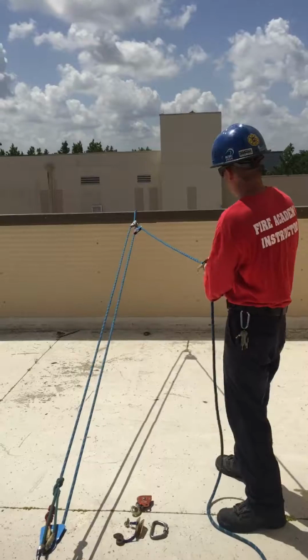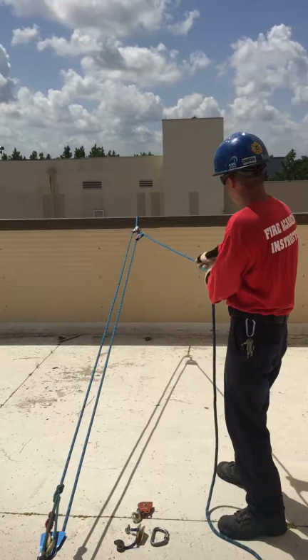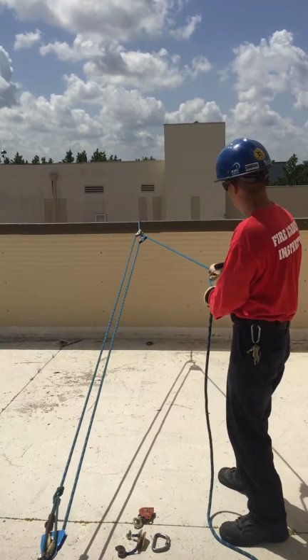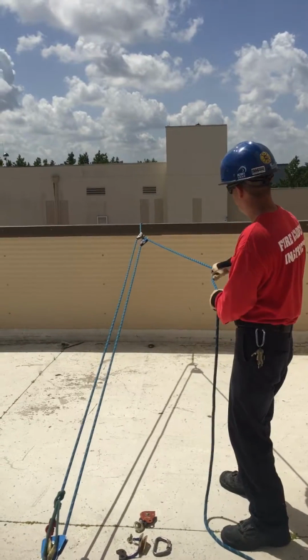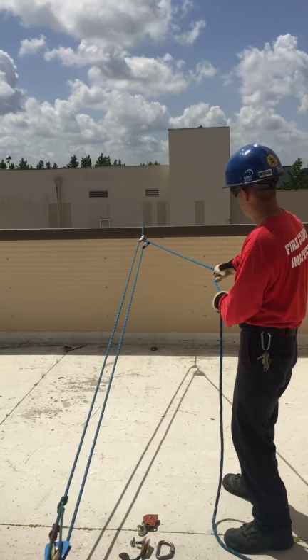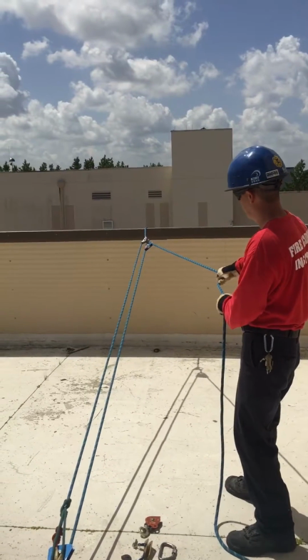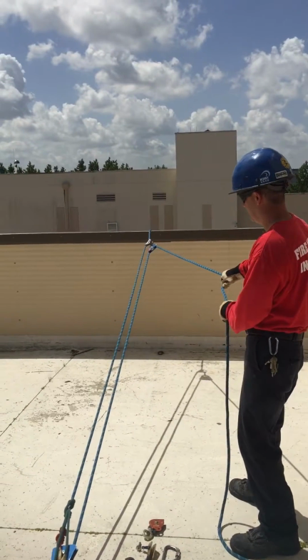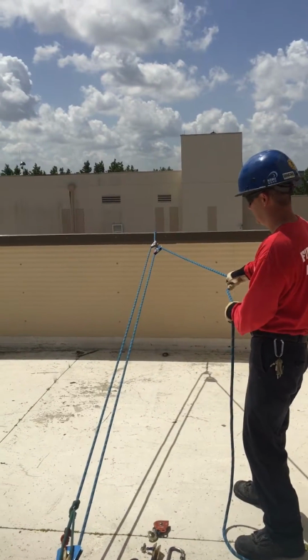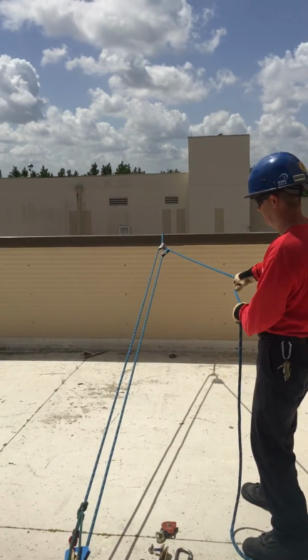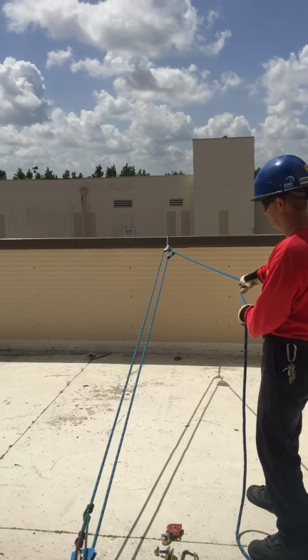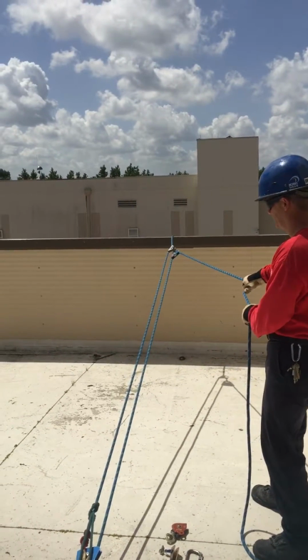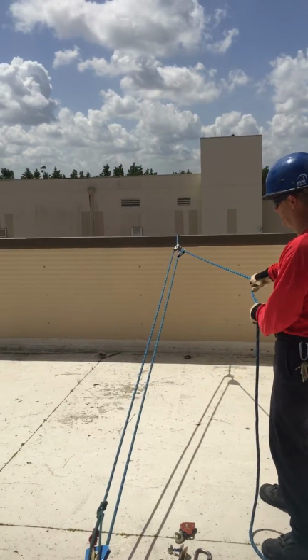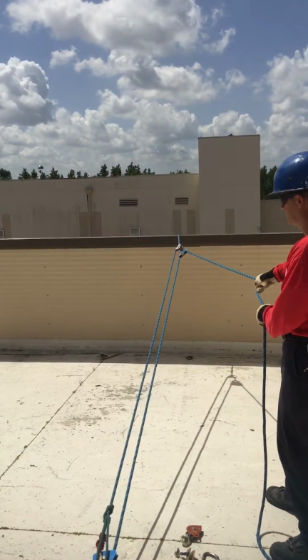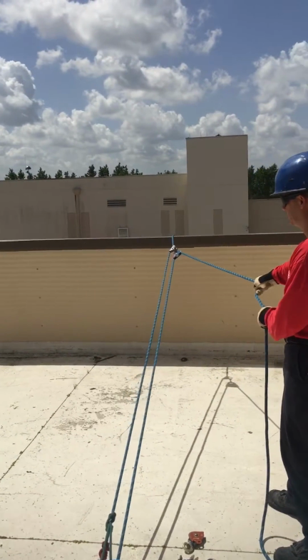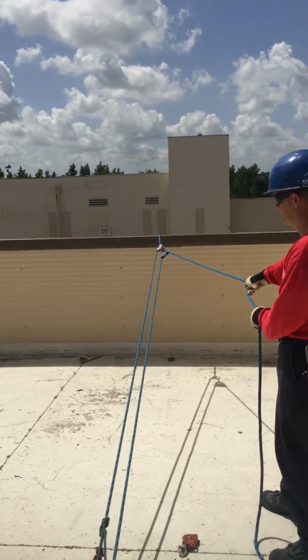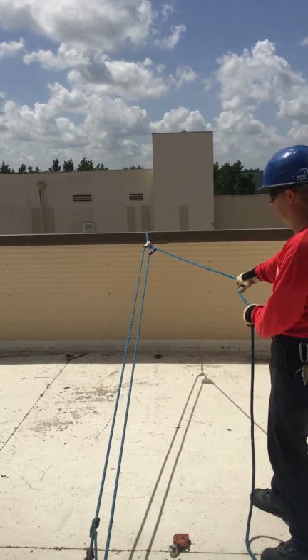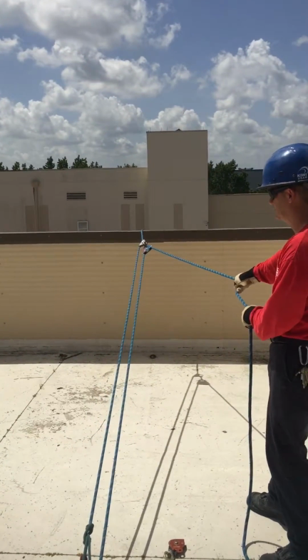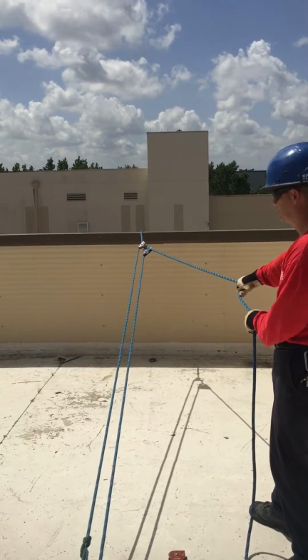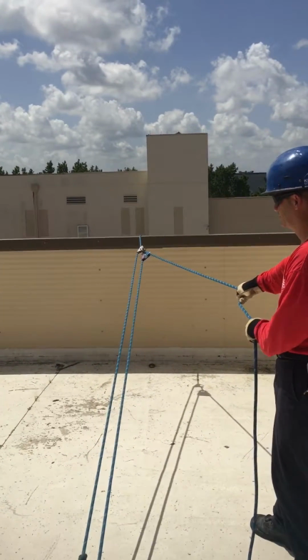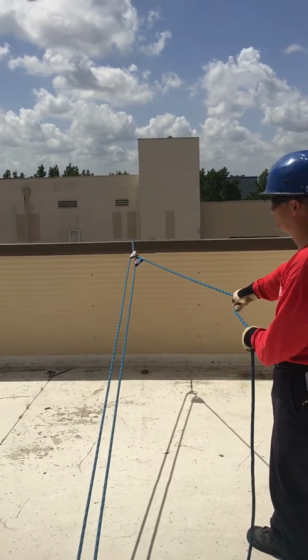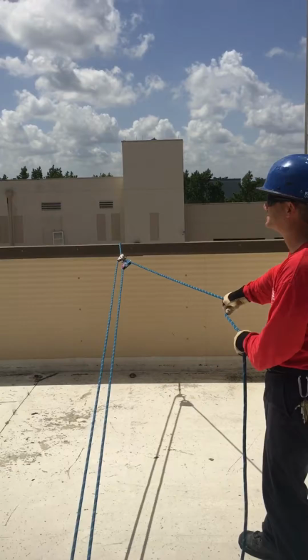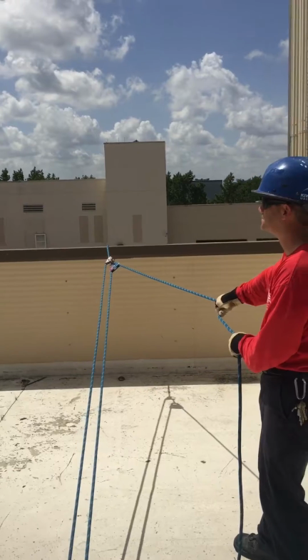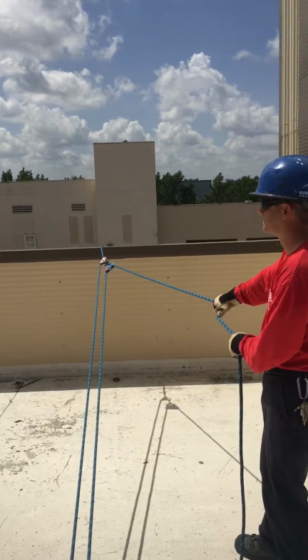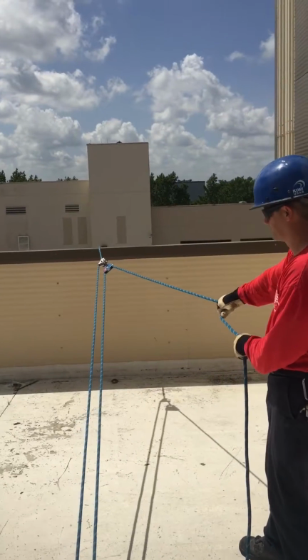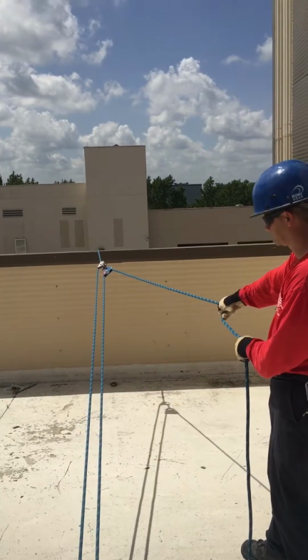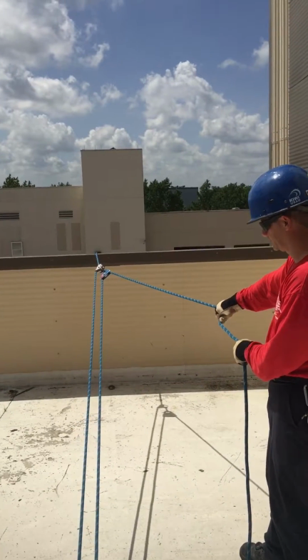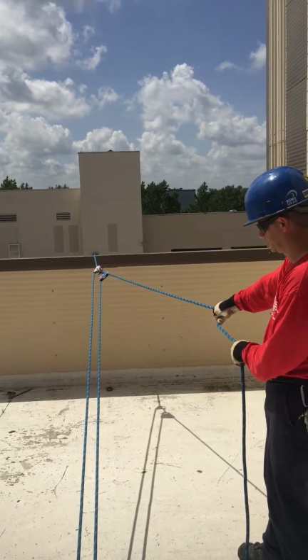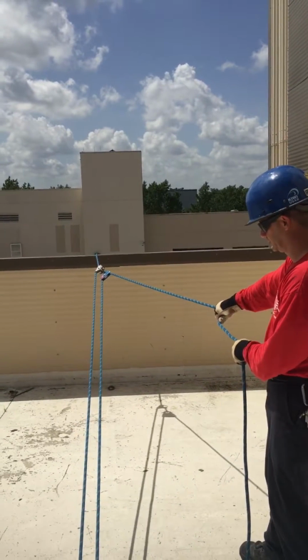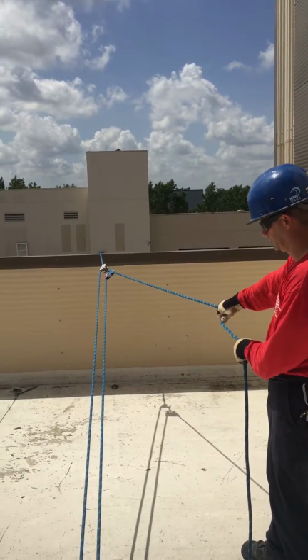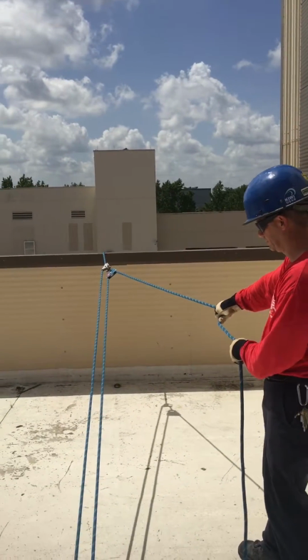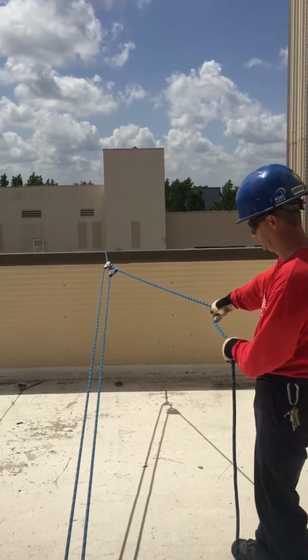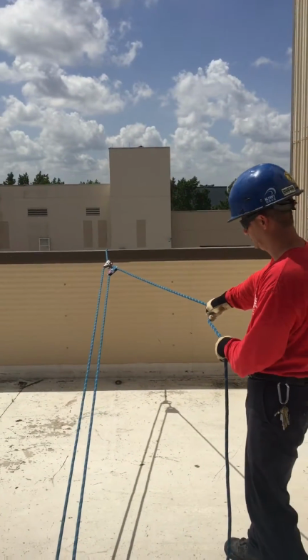Good afternoon from the Fire Academy. Today we're going to demonstrate a situation where a 3 to 1 is not enough mechanical advantage to haul up a heavy load.